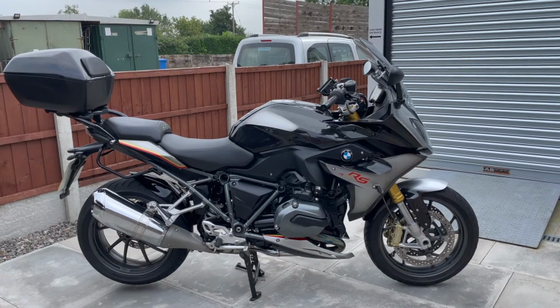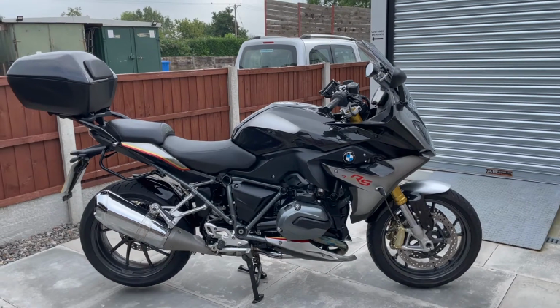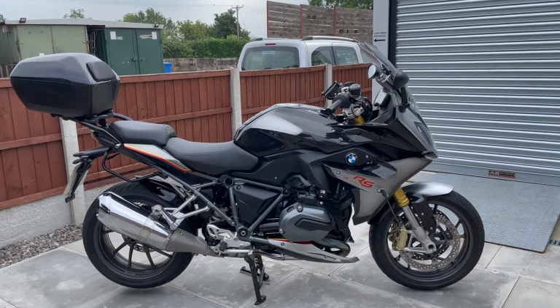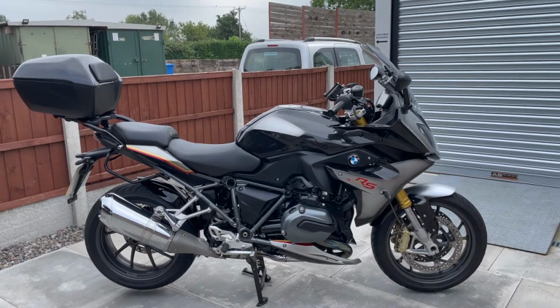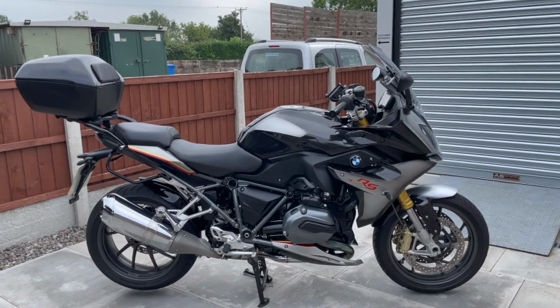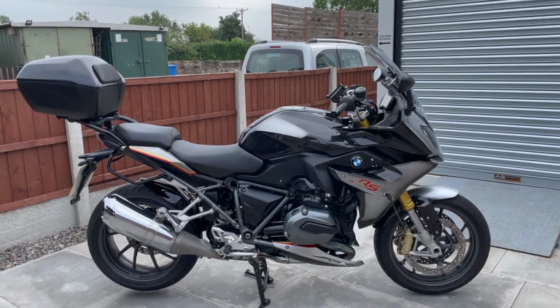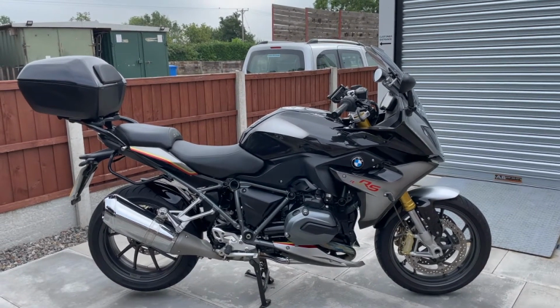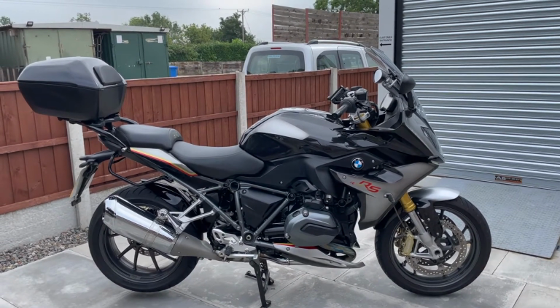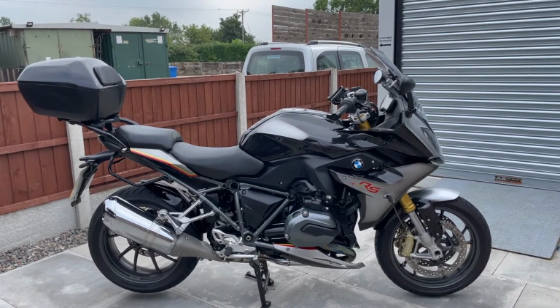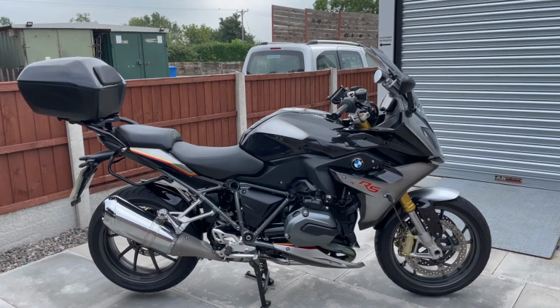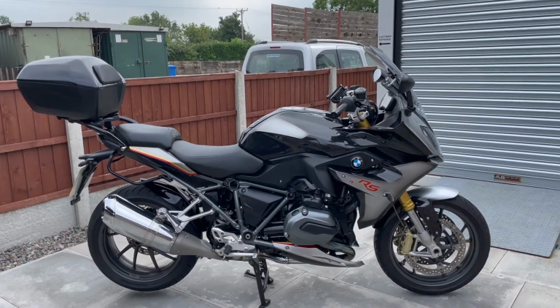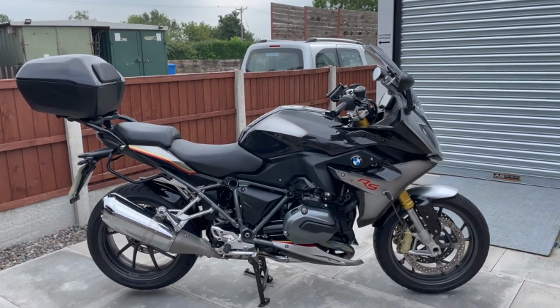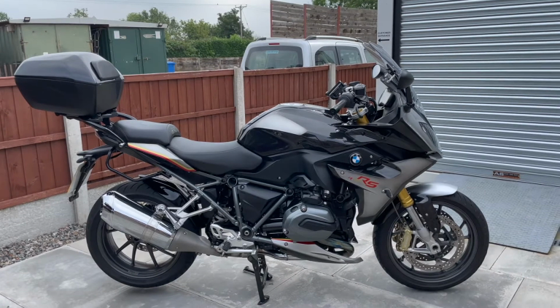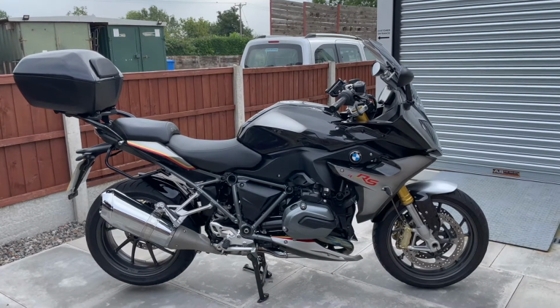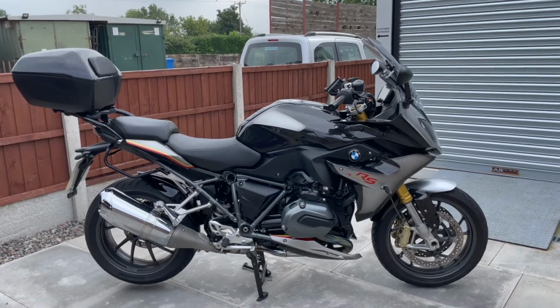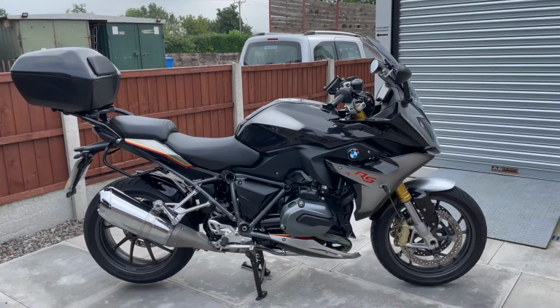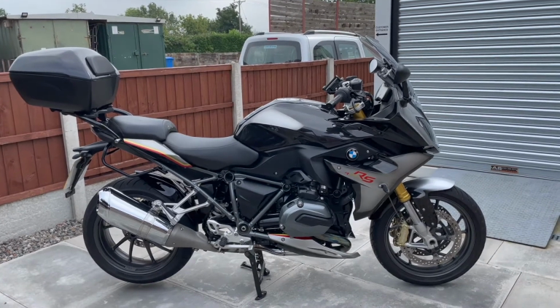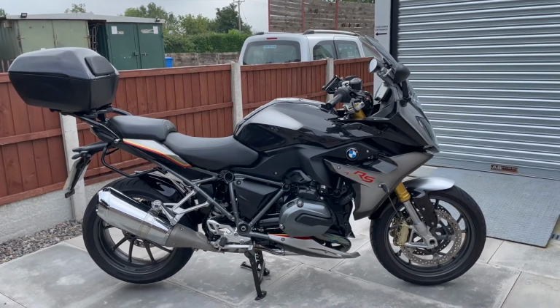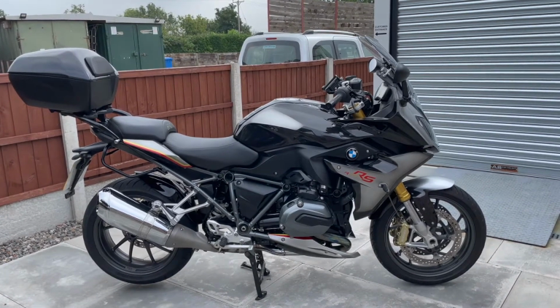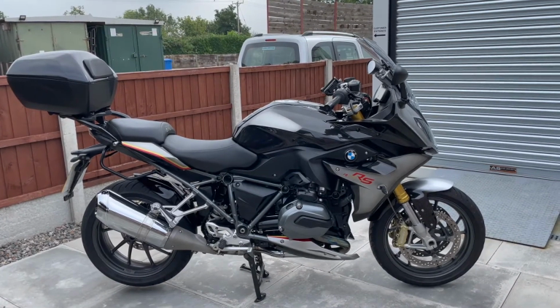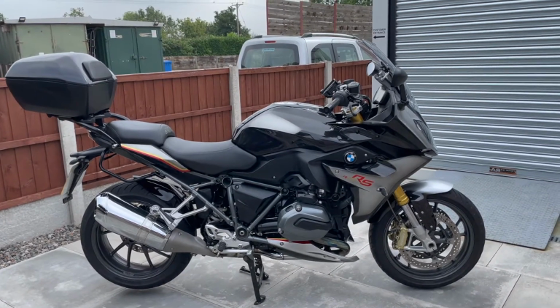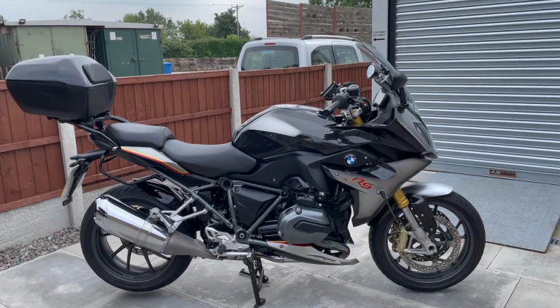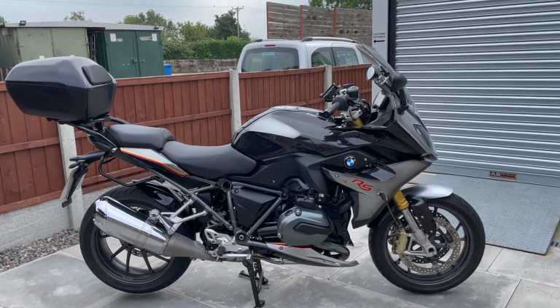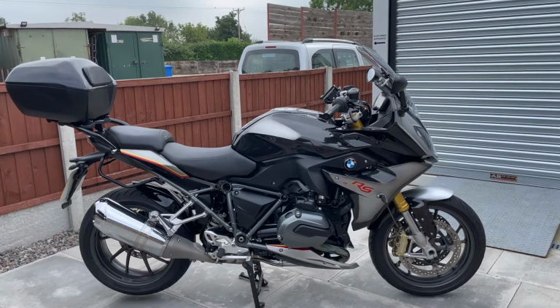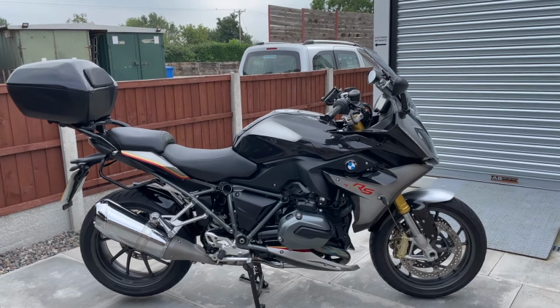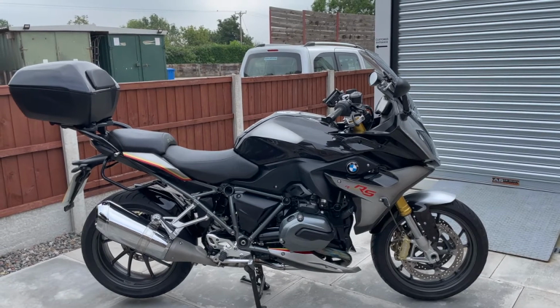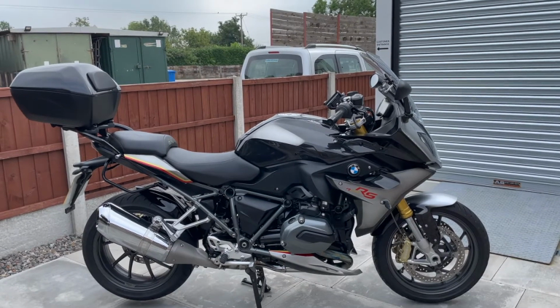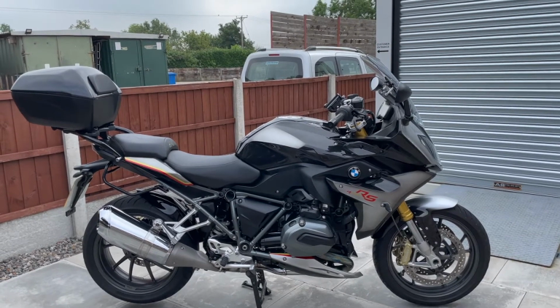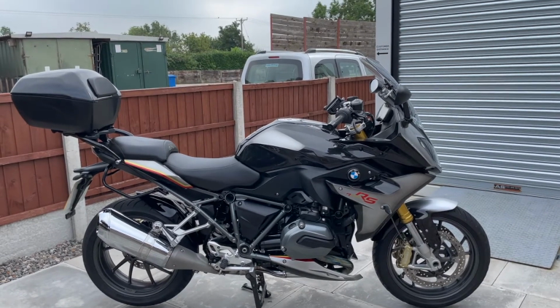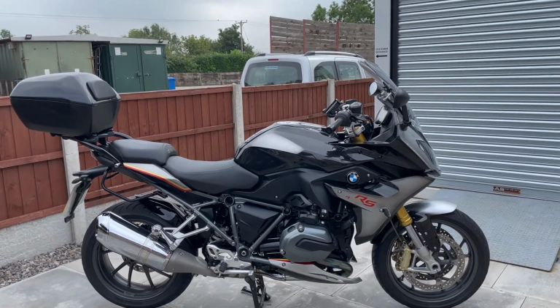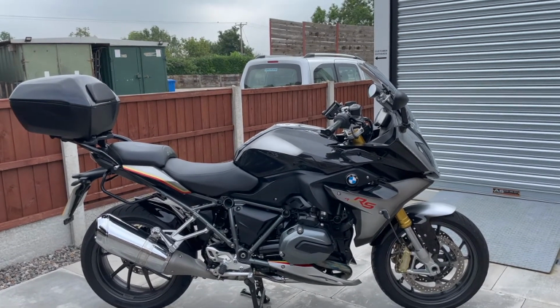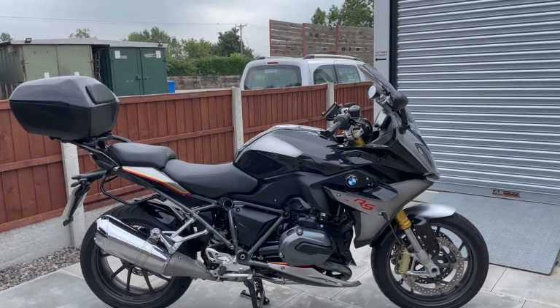They were made to celebrate 100 years of BMW, and the paint scheme on this bike is inspired by the 1976 R90S. This bike is obviously based on the SE but then has even more spec on top of that.